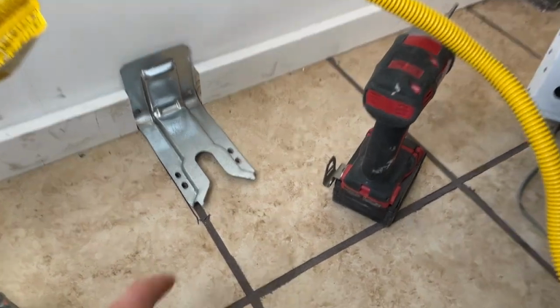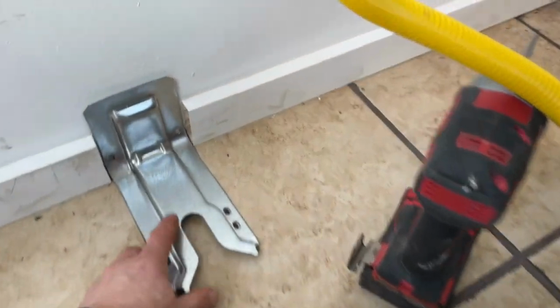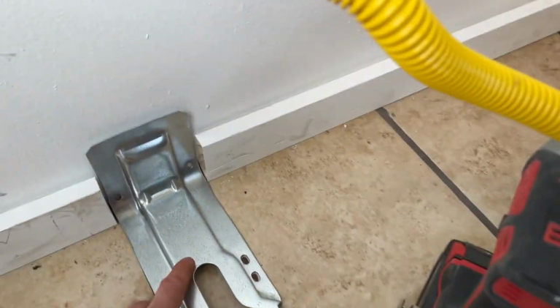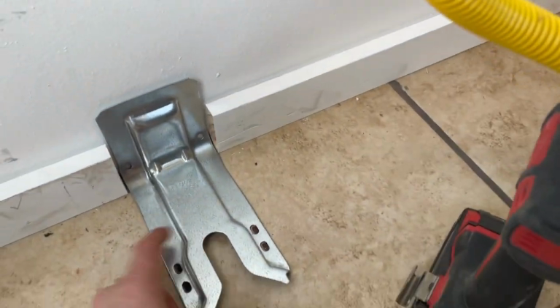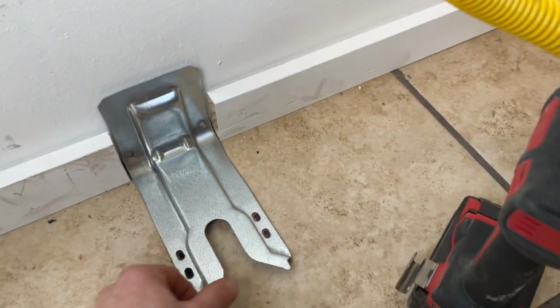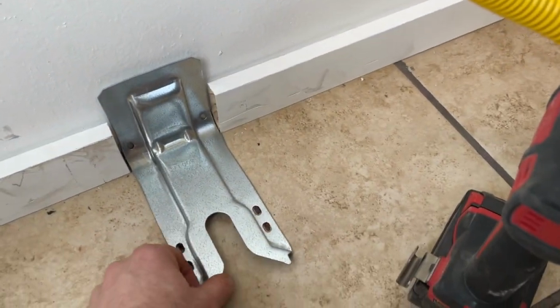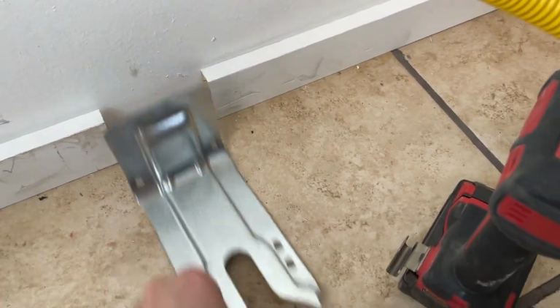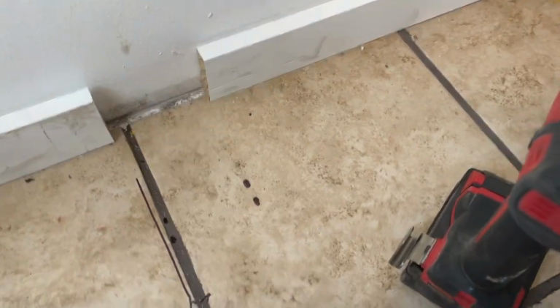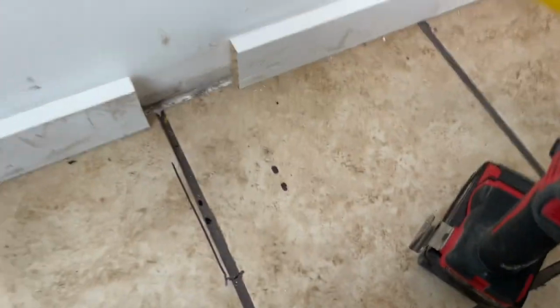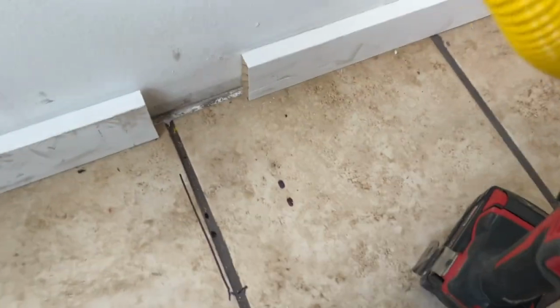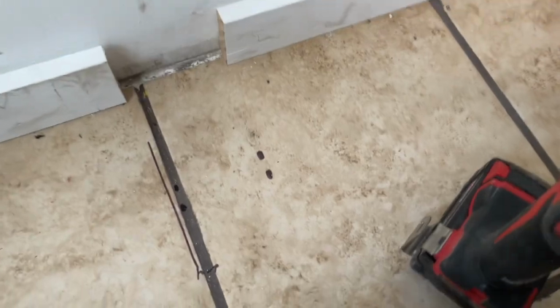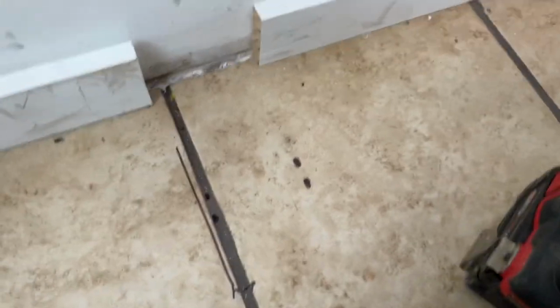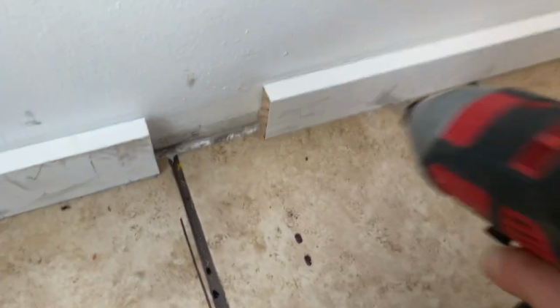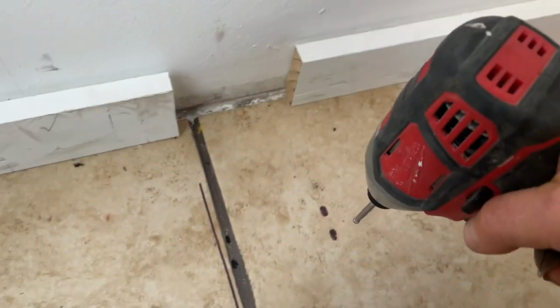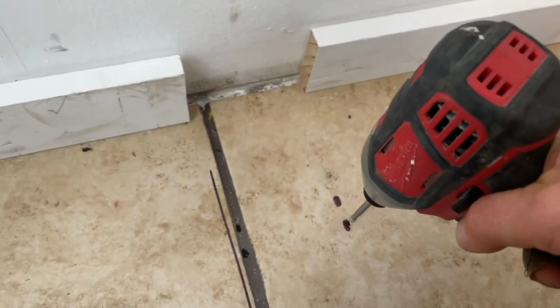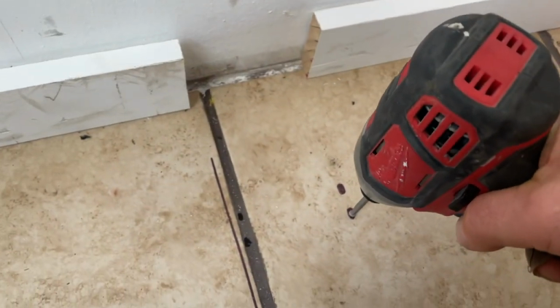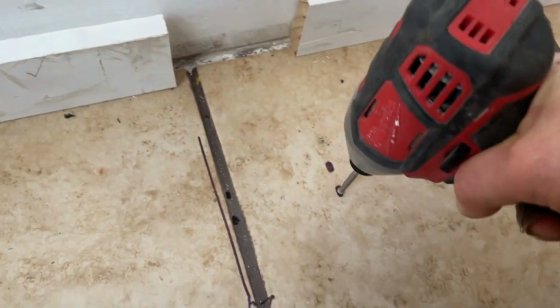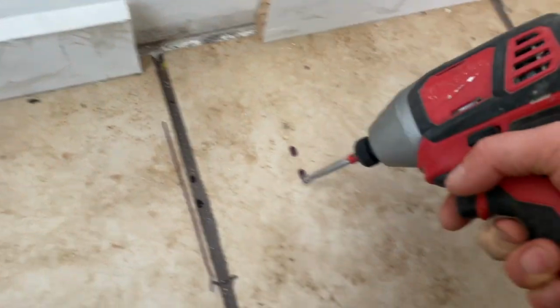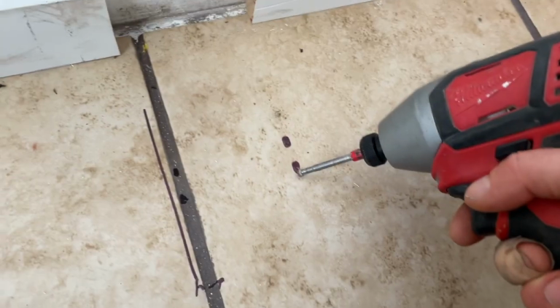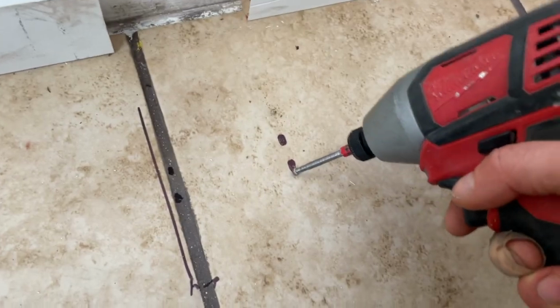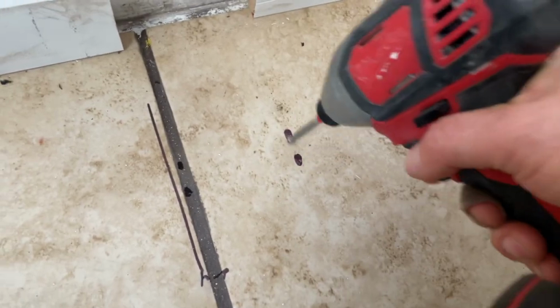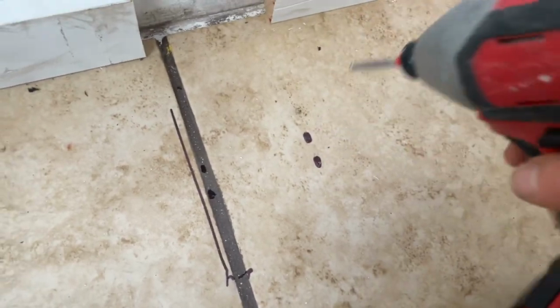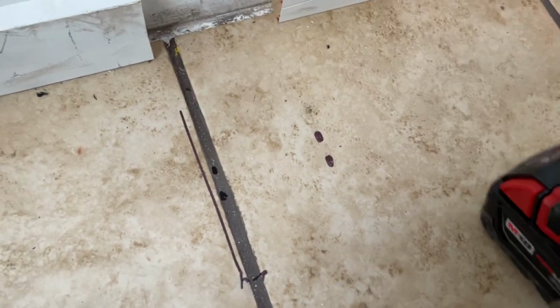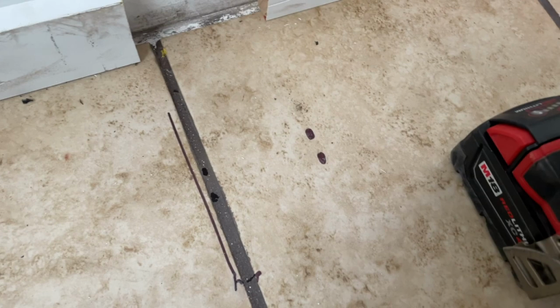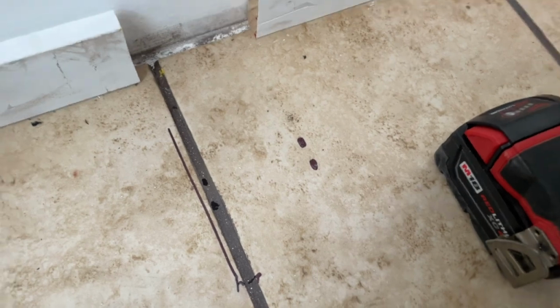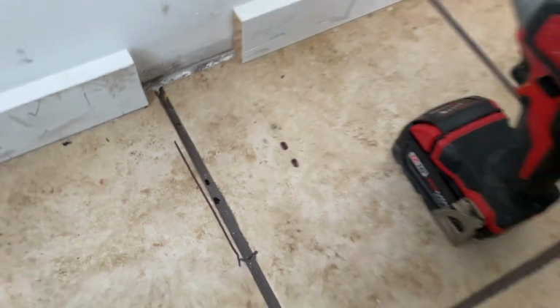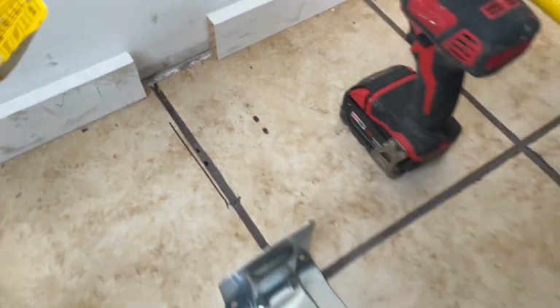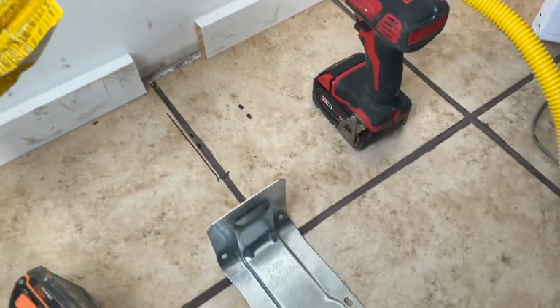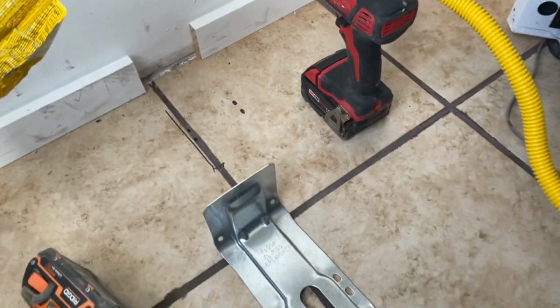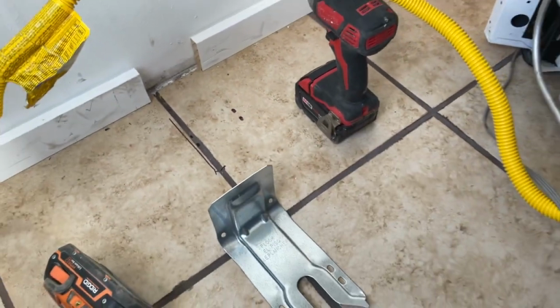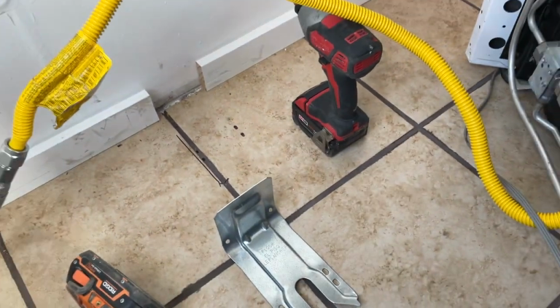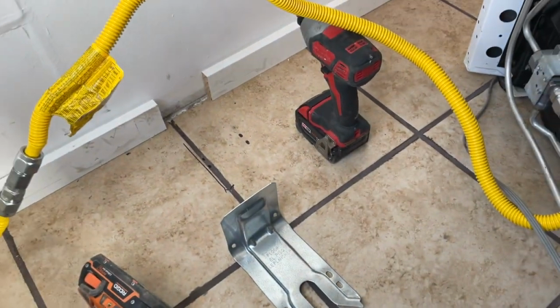We already measured out where we need it, so now we're going to drill the holes — the ceramic tile here. Let's get these holes done, we'll install it, and then we can slide the oven right on it.